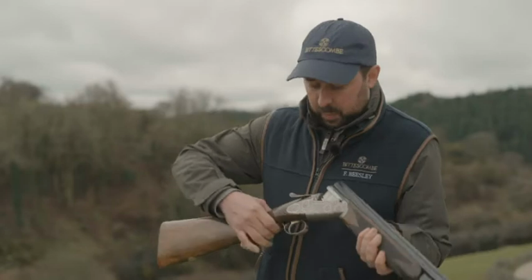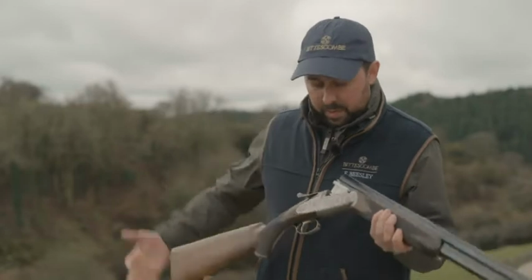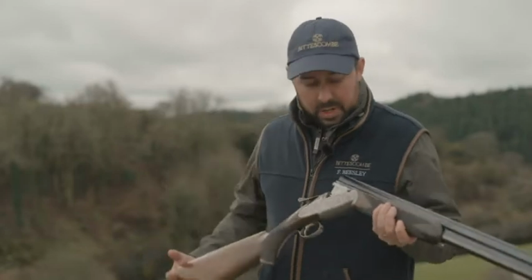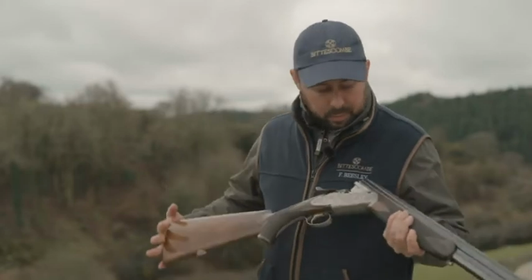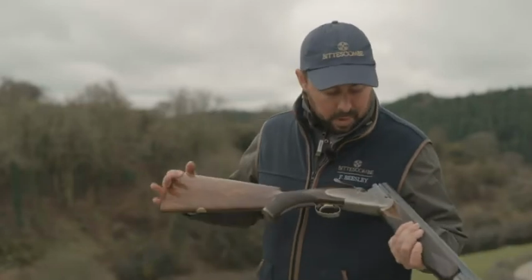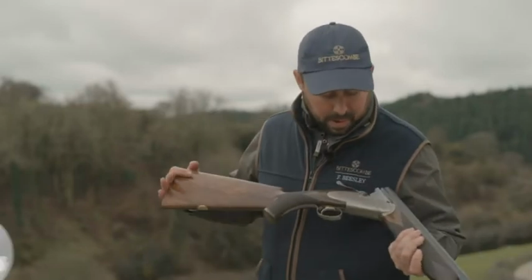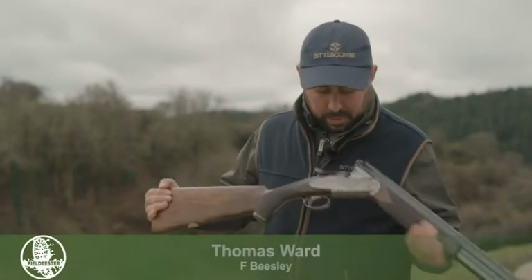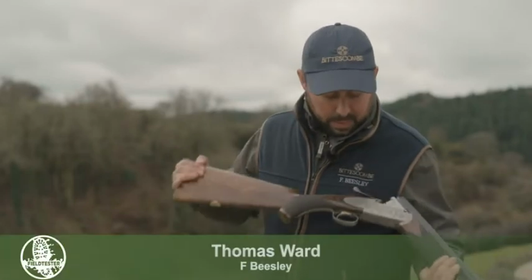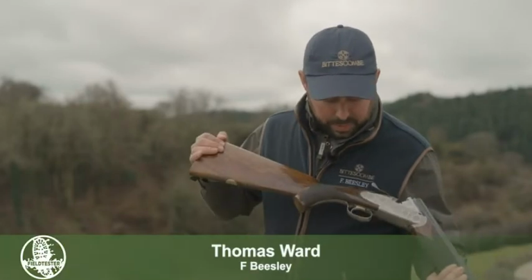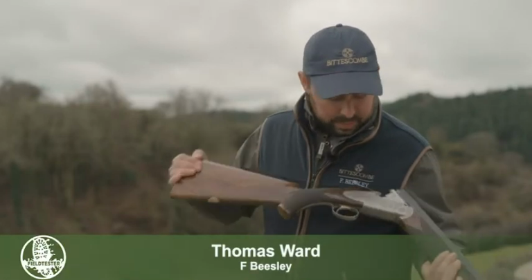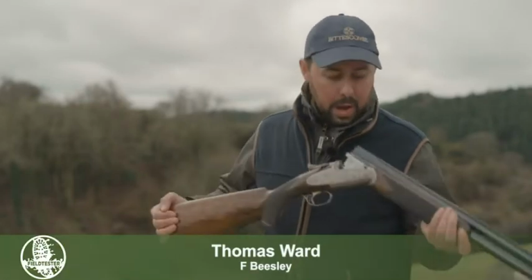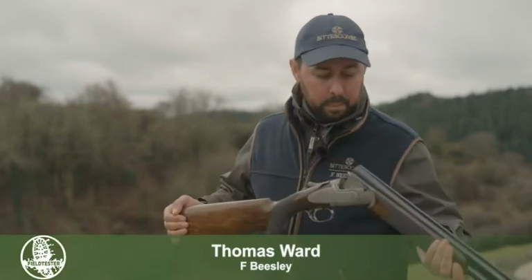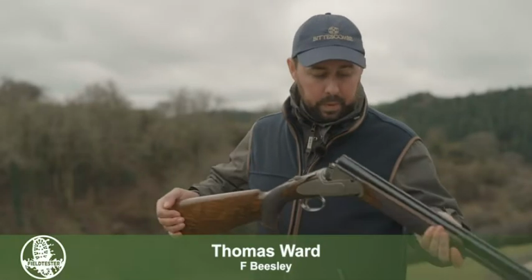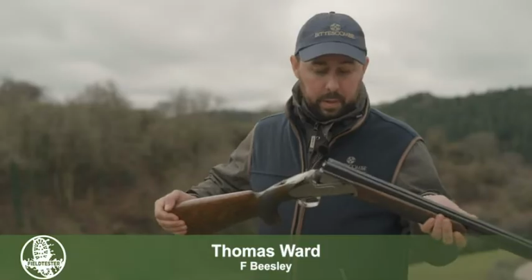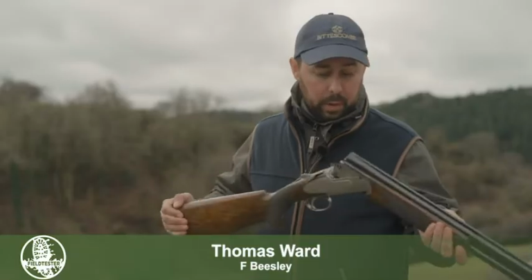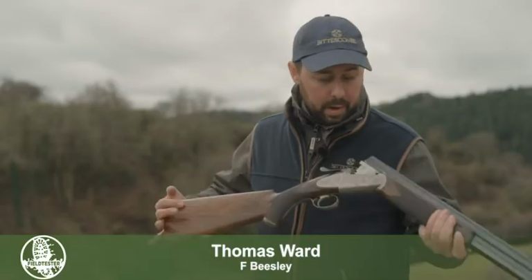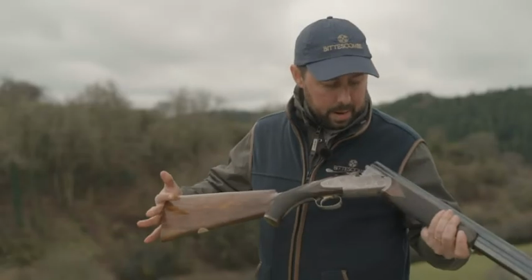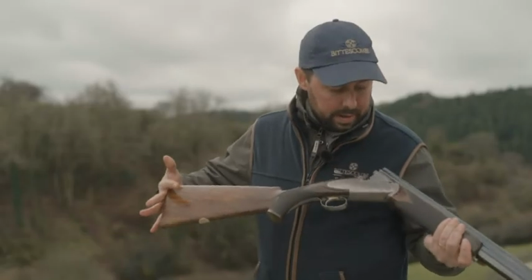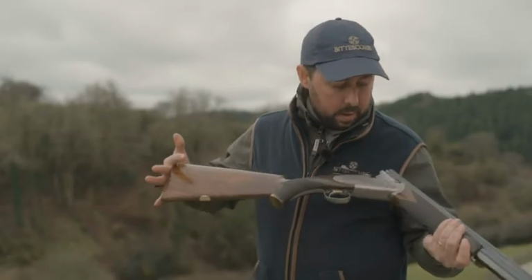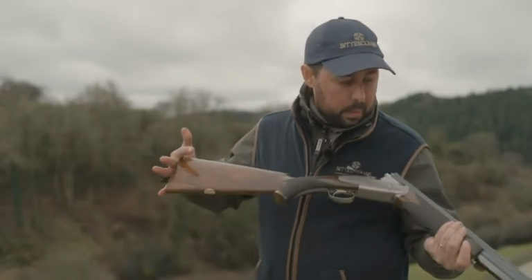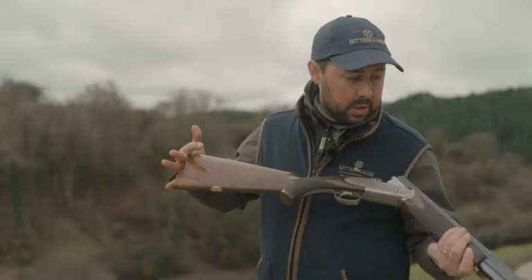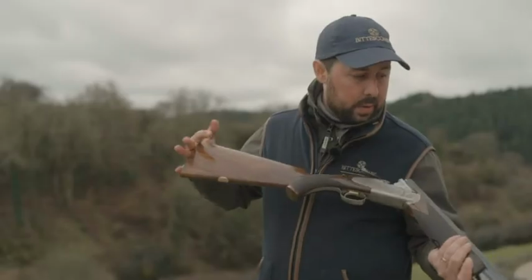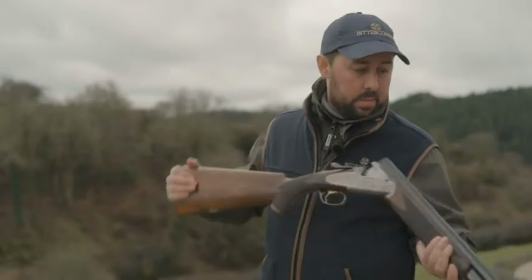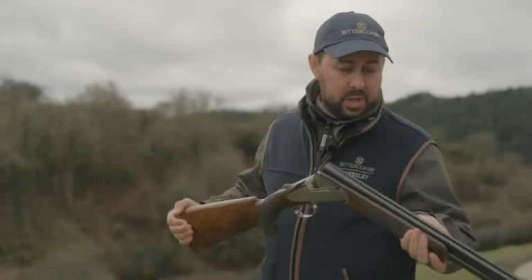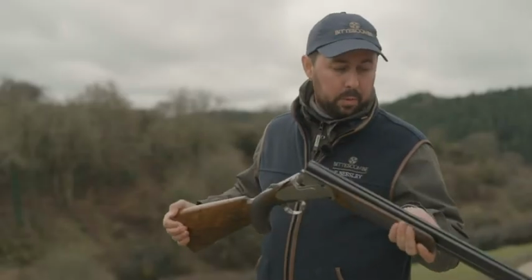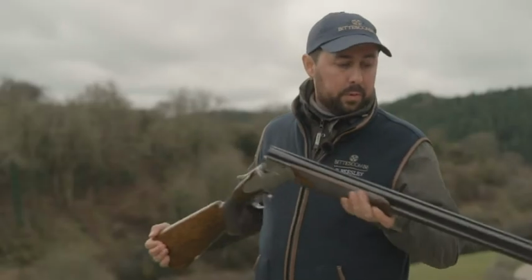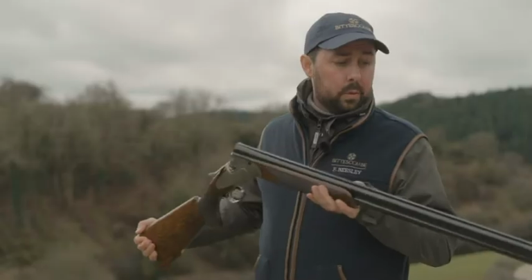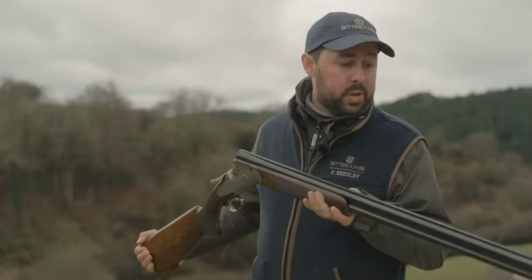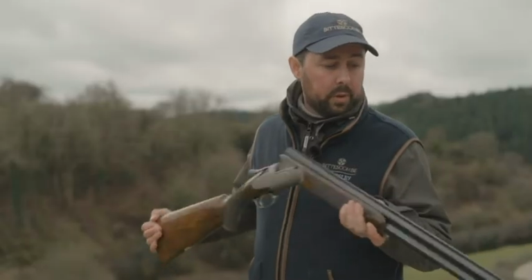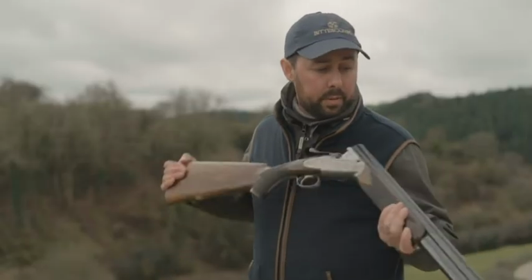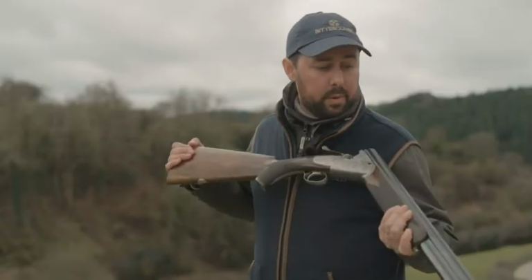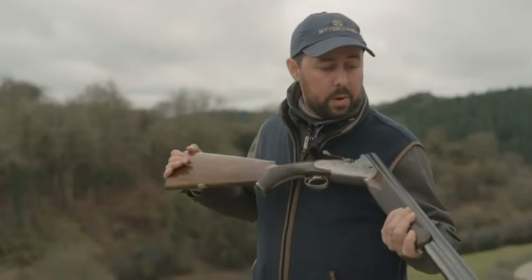This one is one of our Fenice models, so one of a pair, one of the early ones we built. This one here is all hand engraved, handmade, on a round bodied action, 30 inch barrels, so we've still got the traditional solid top and side ribs.